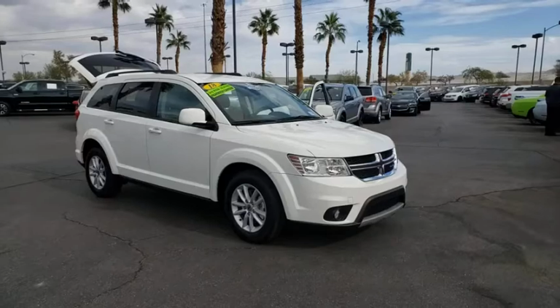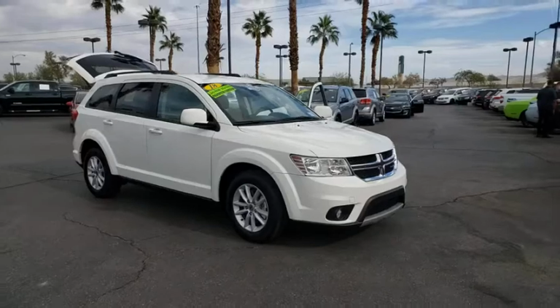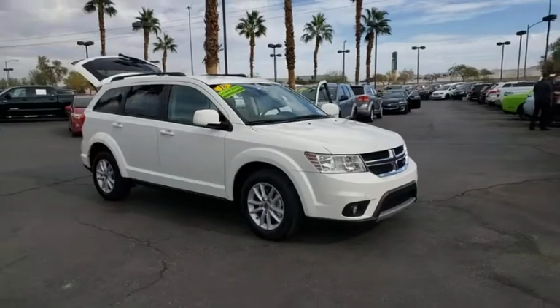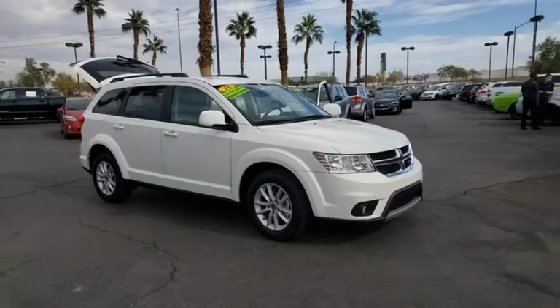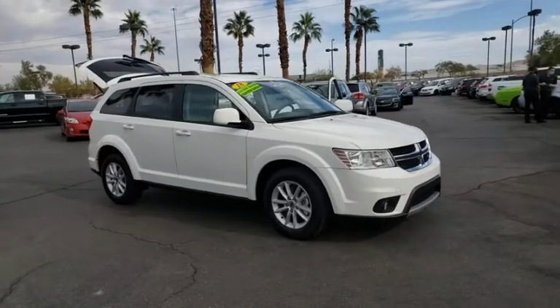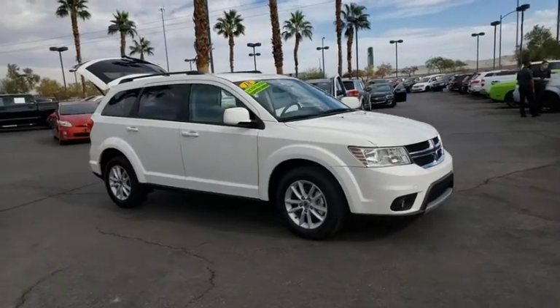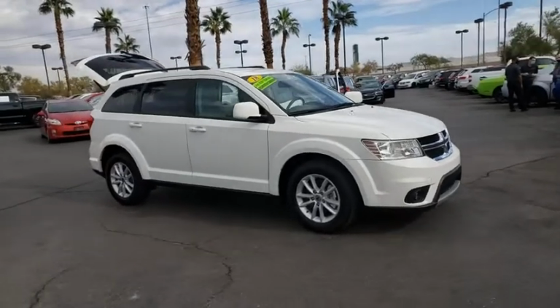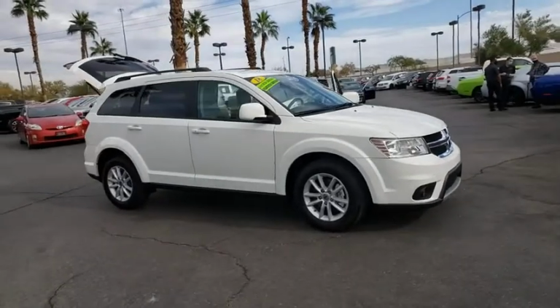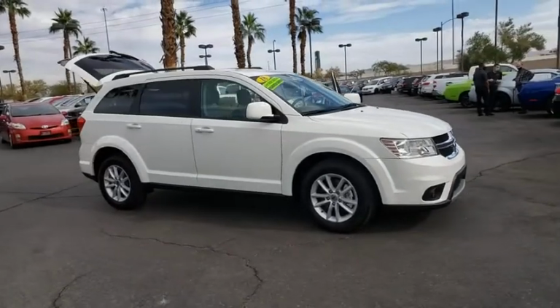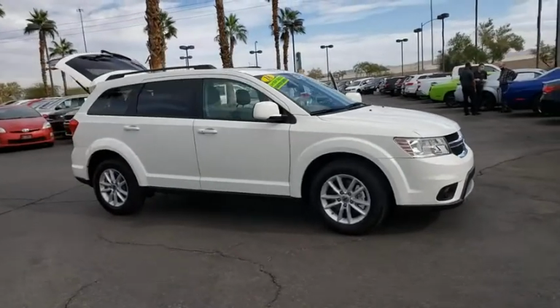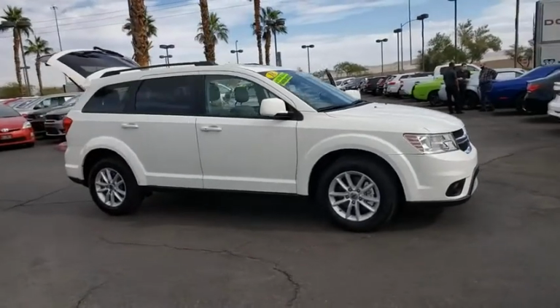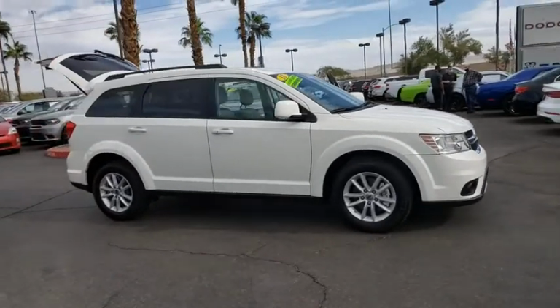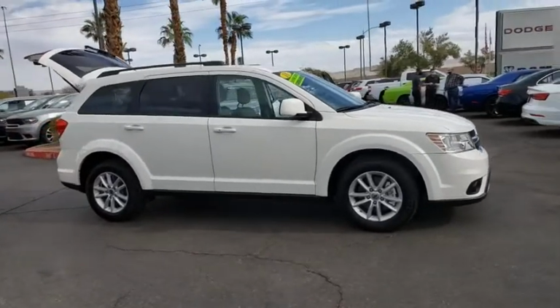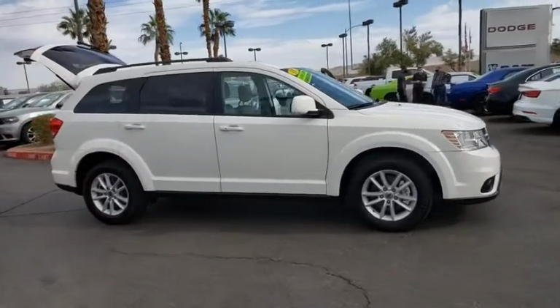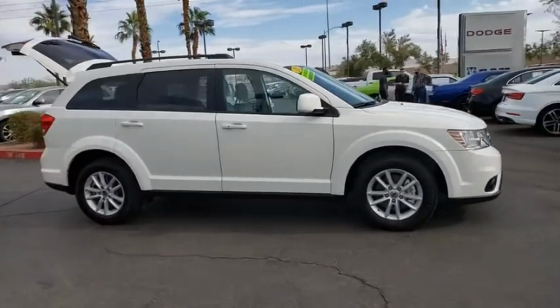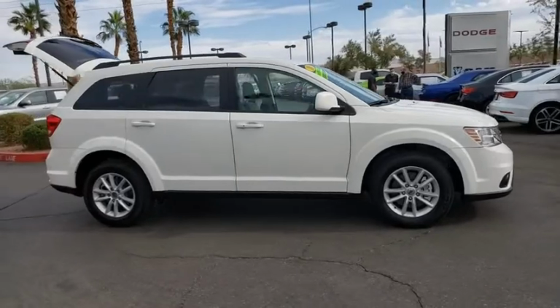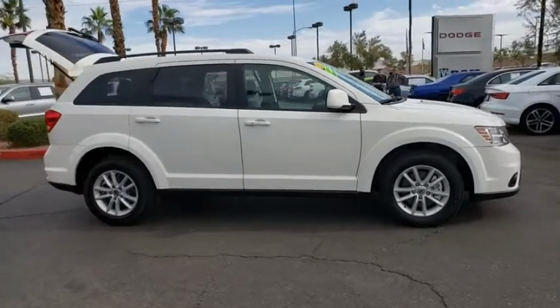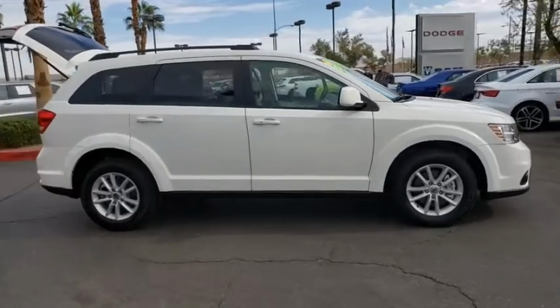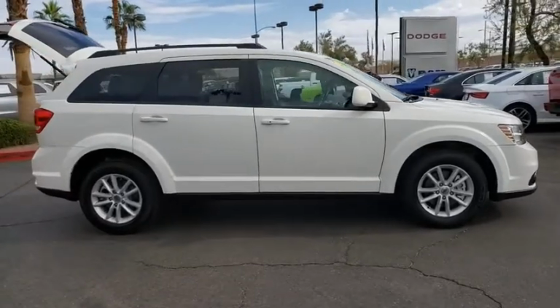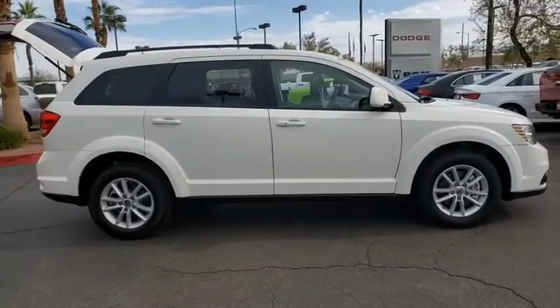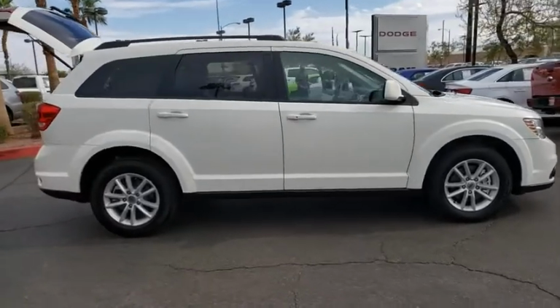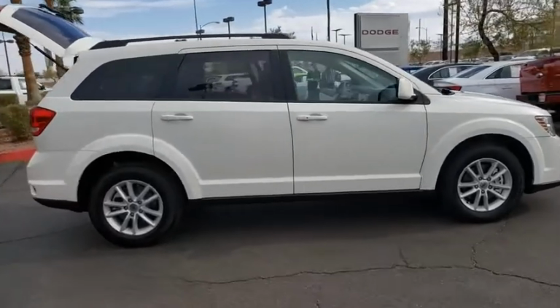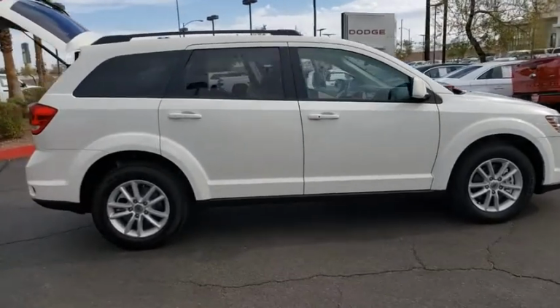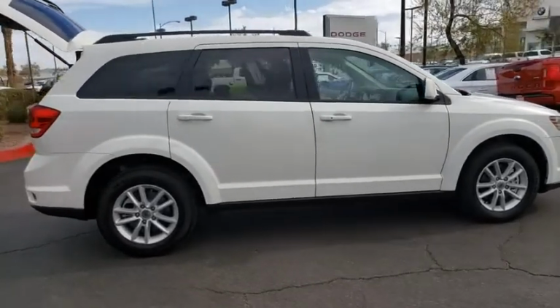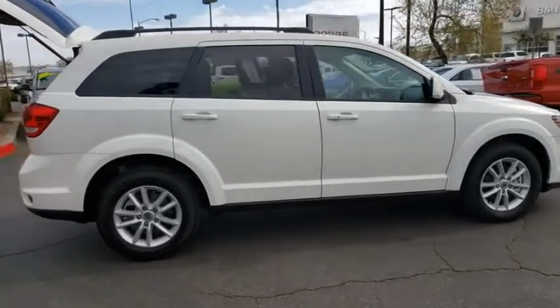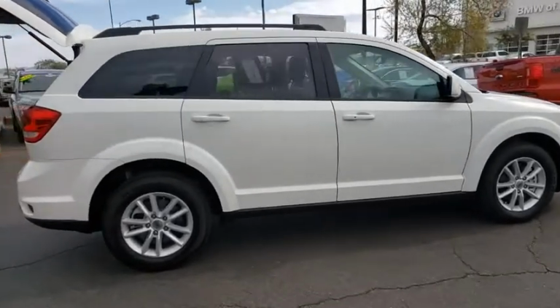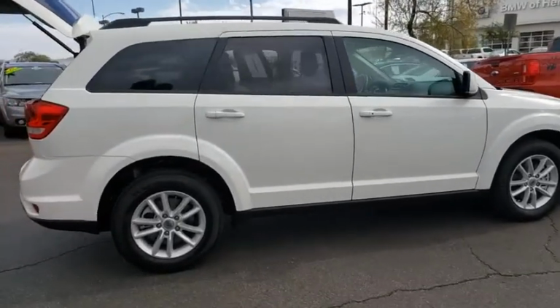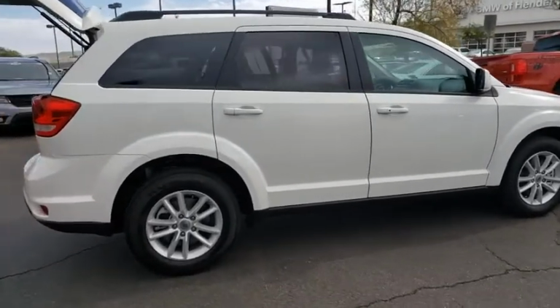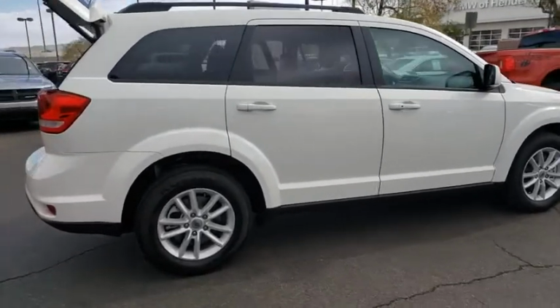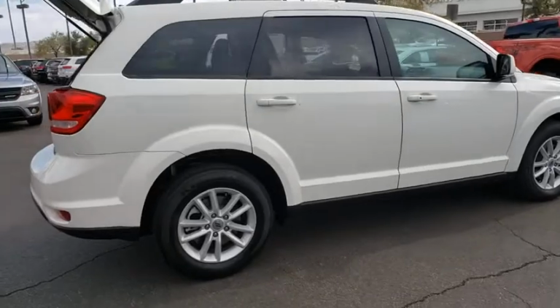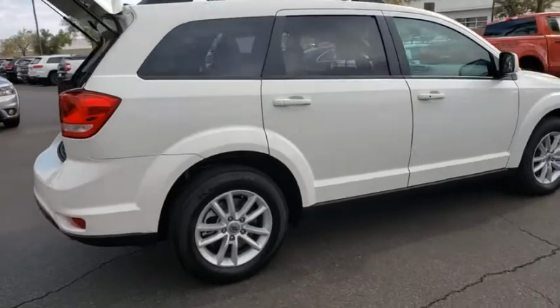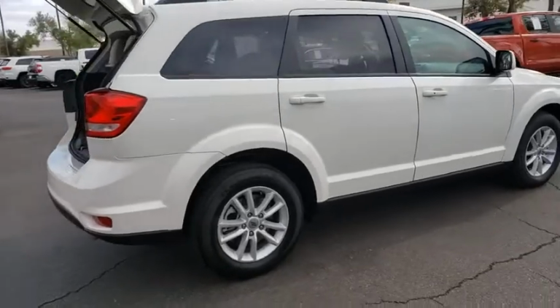Looking for the right vehicle? Check out the 2018 Dodge Journey. The Dodge Journey combines the practicality of an SUV with the comfort of a car, all while boasting a style all its own.